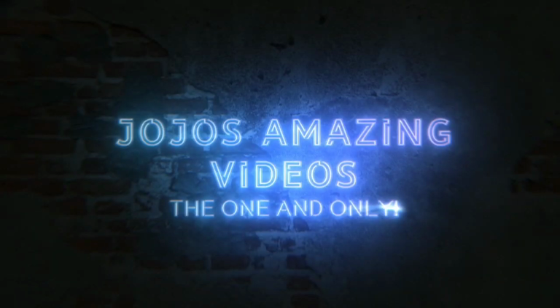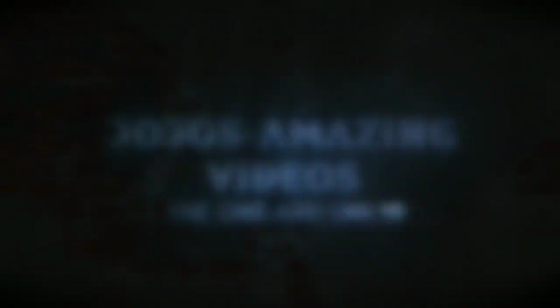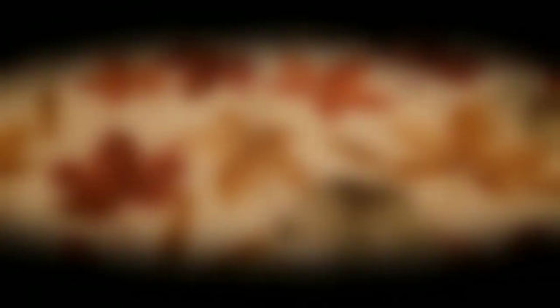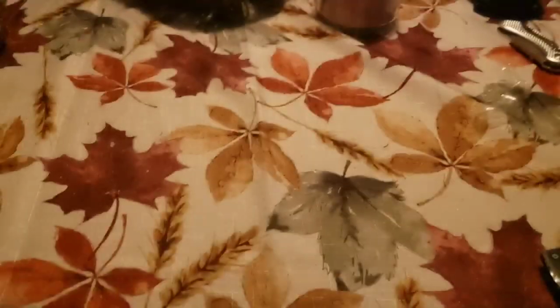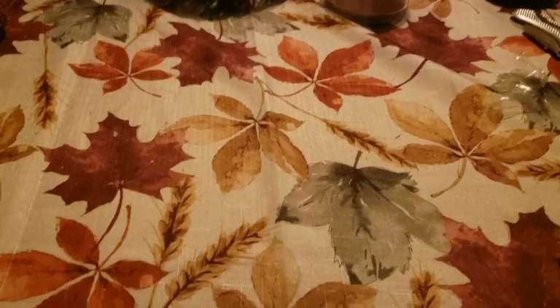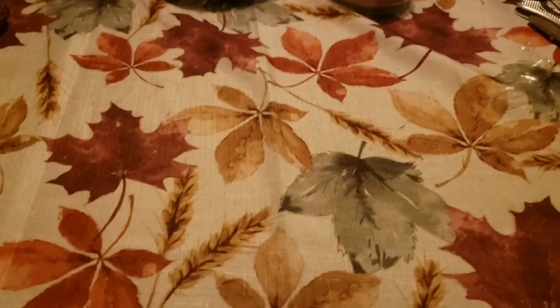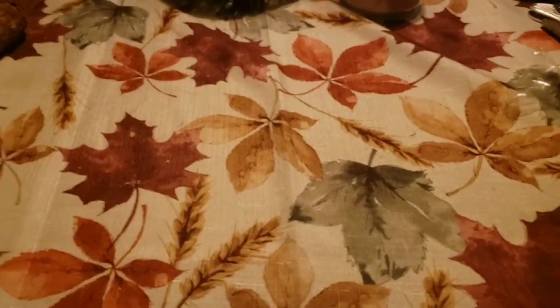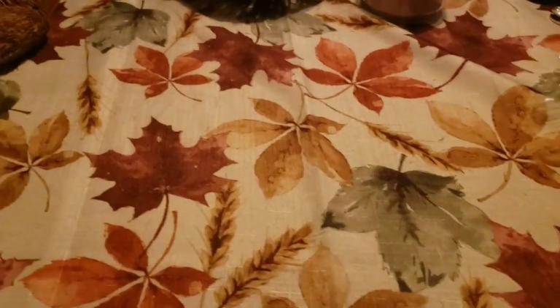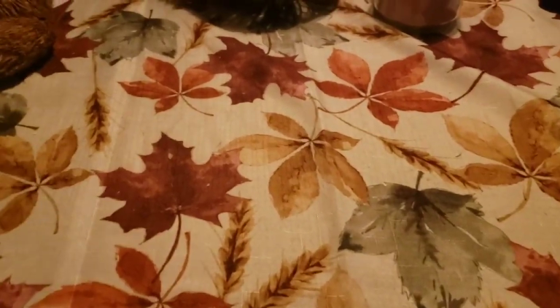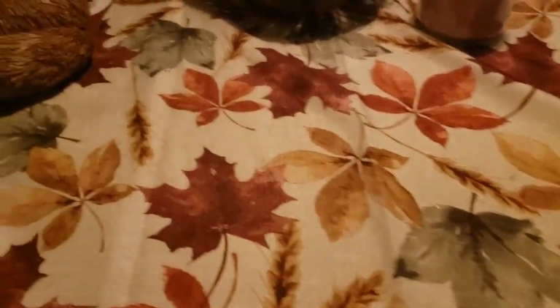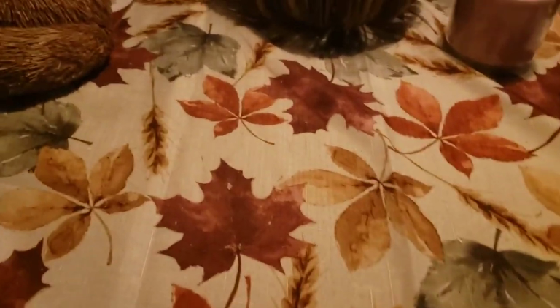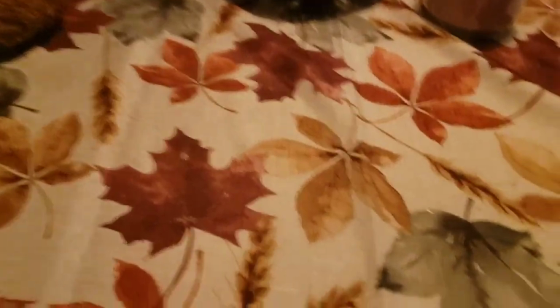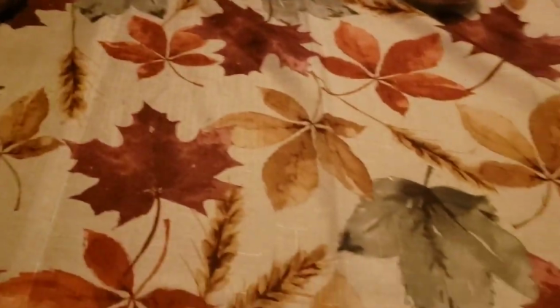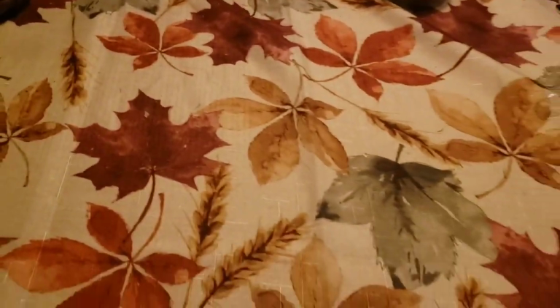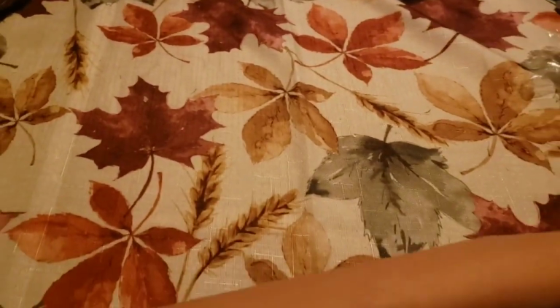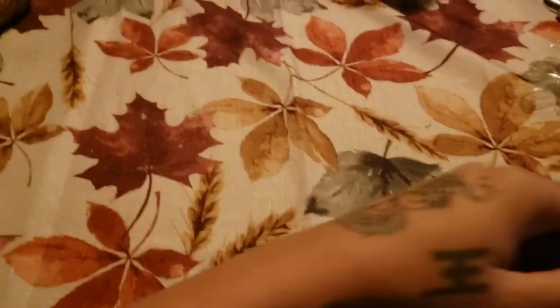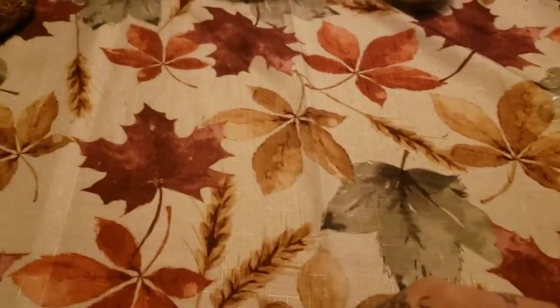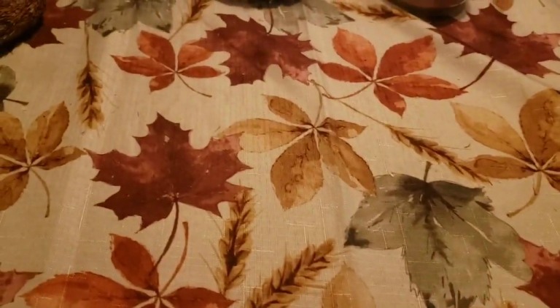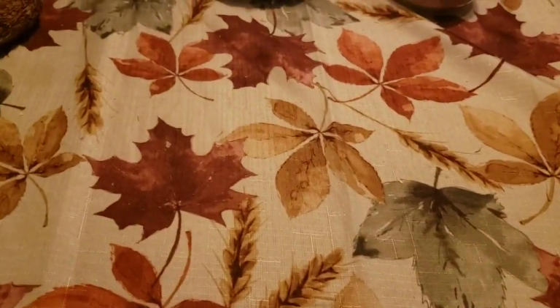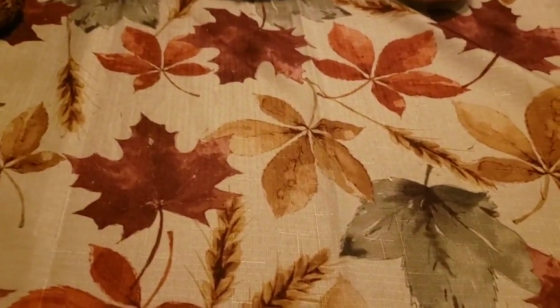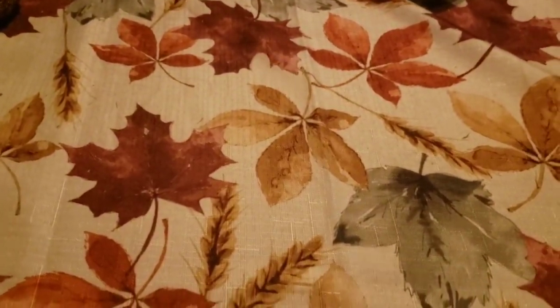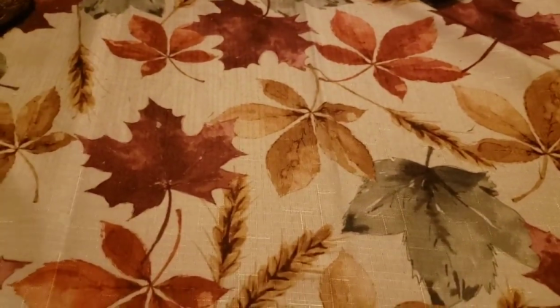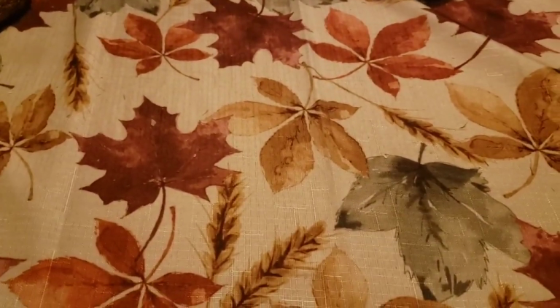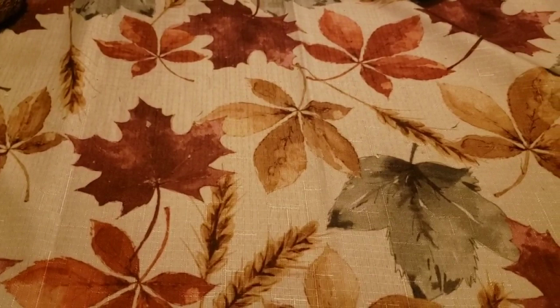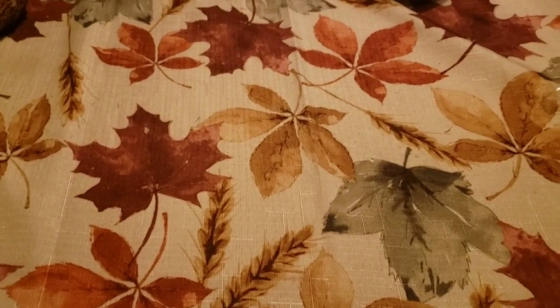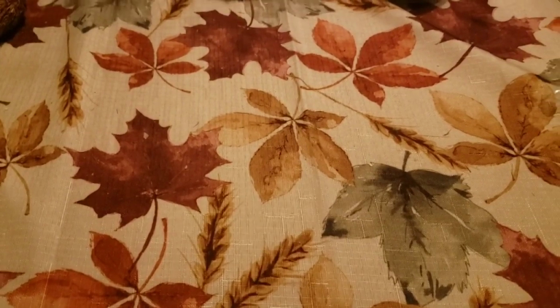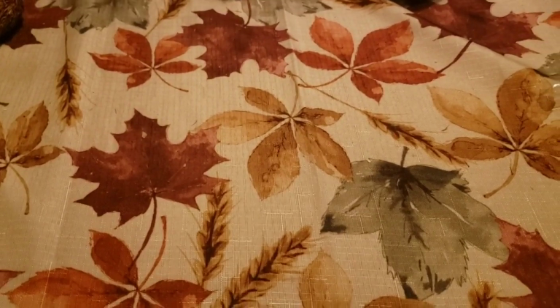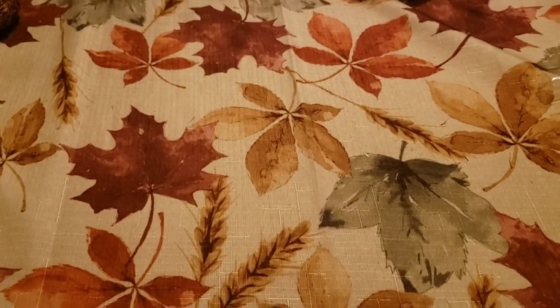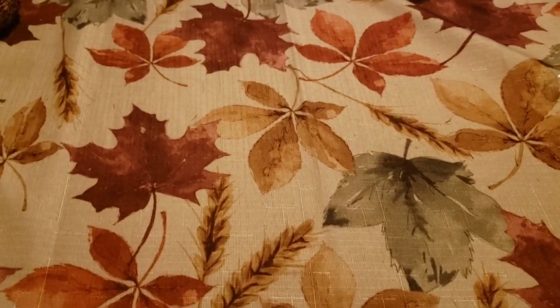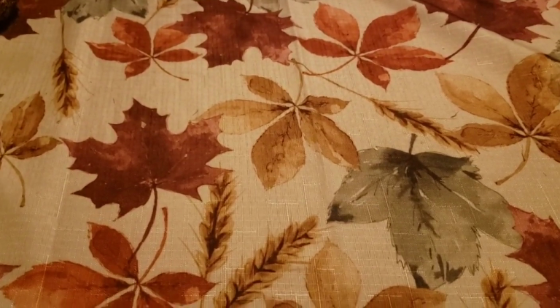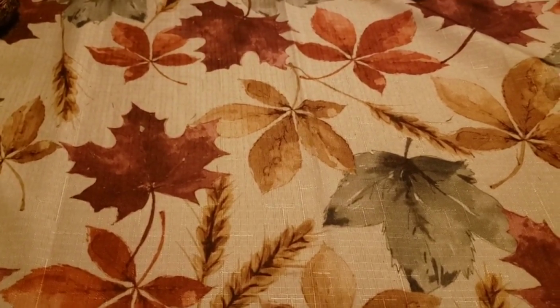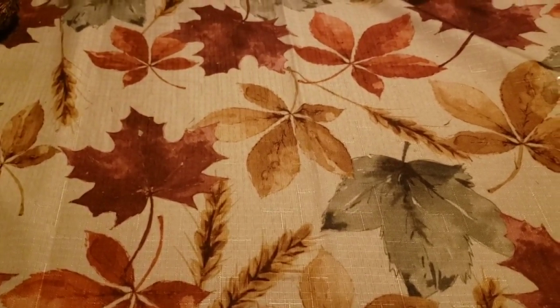What's going on people, back at it again with another amazing video. You're wondering why you're seeing my table right now — I'm going to tell you something.